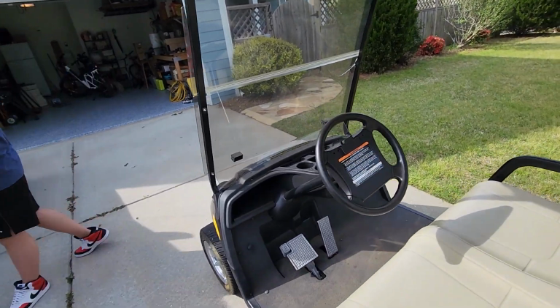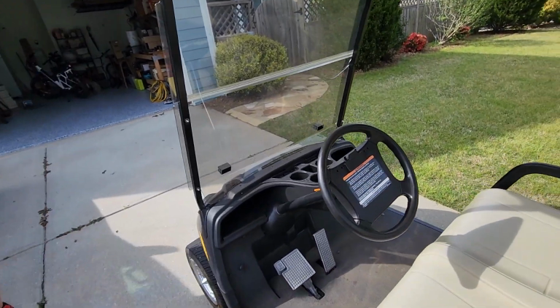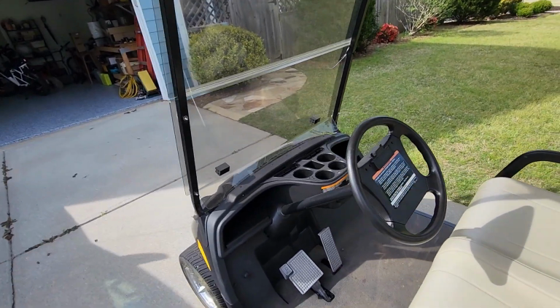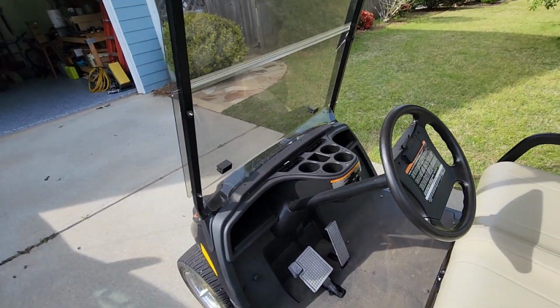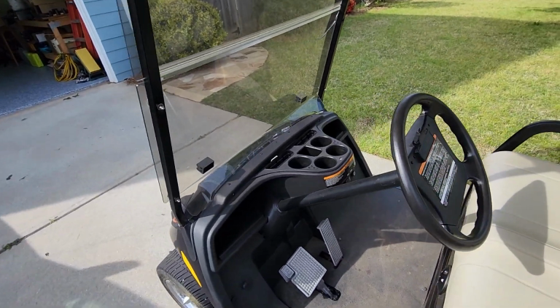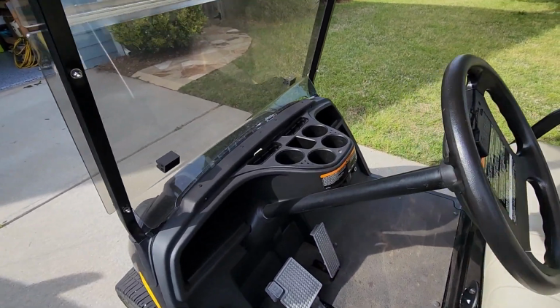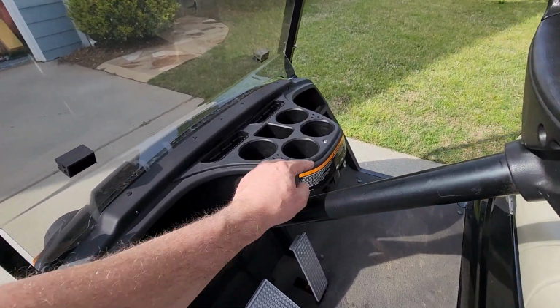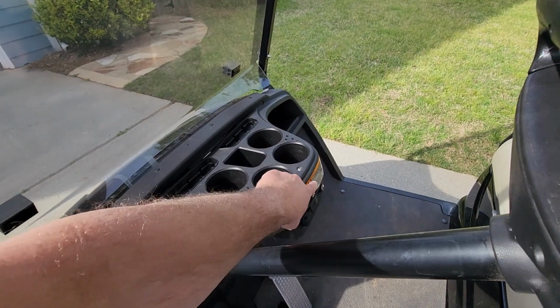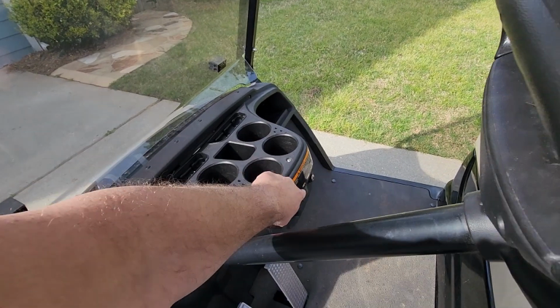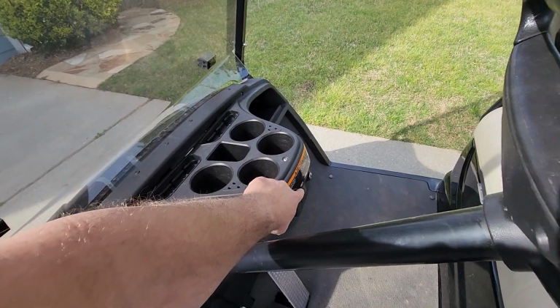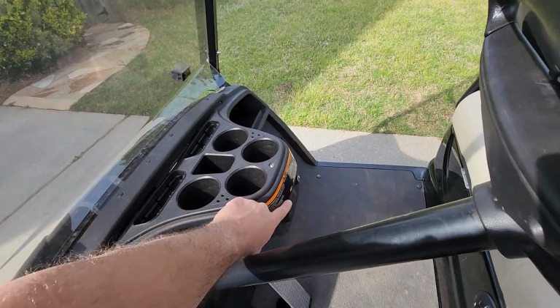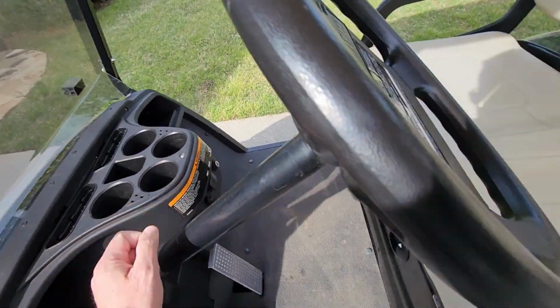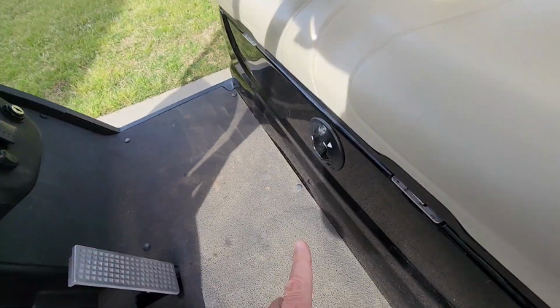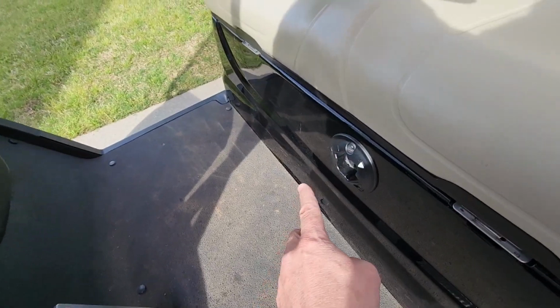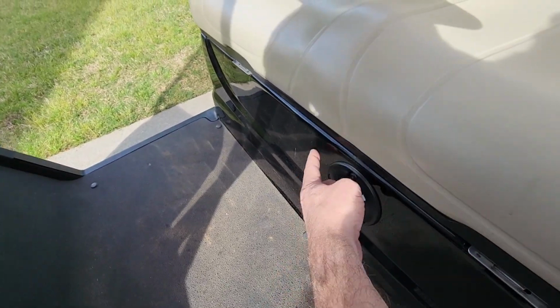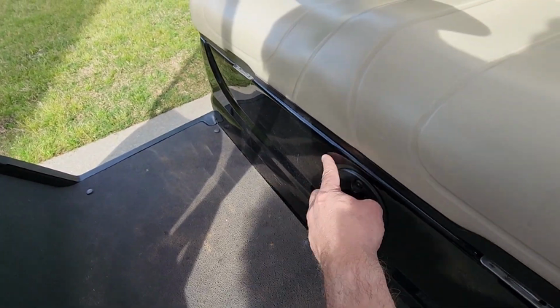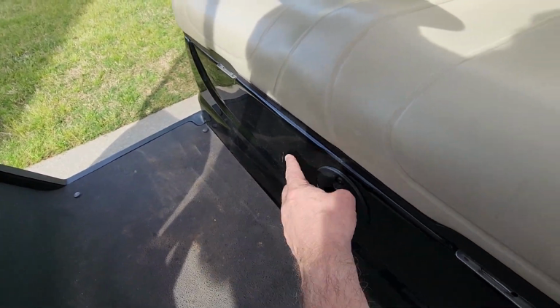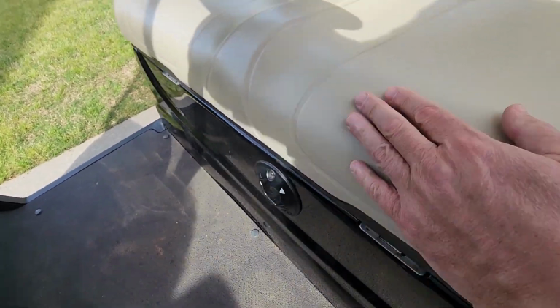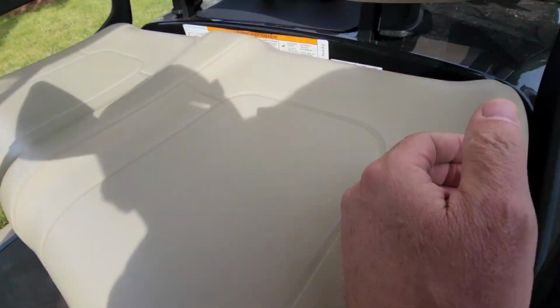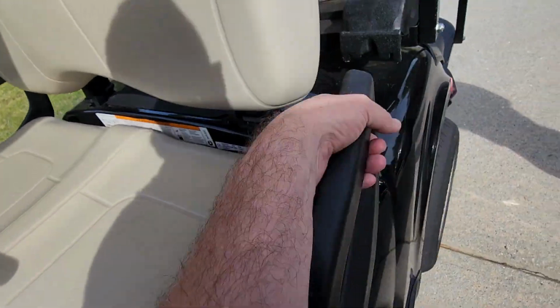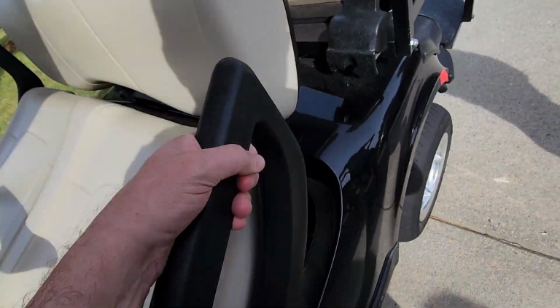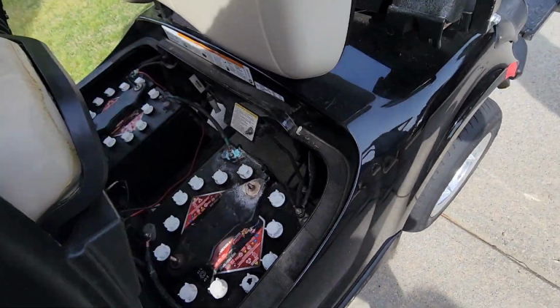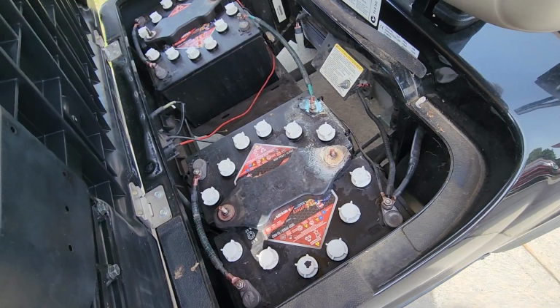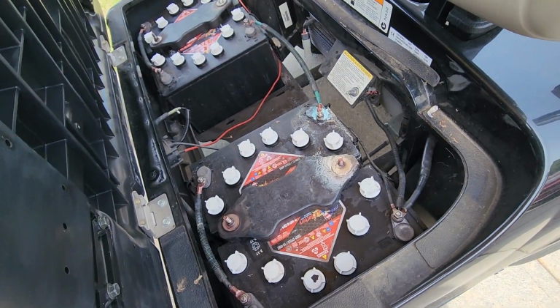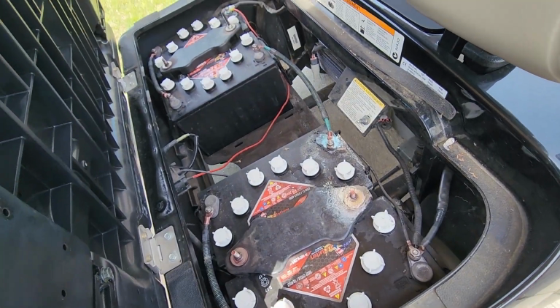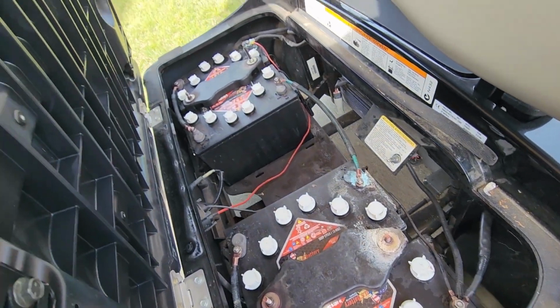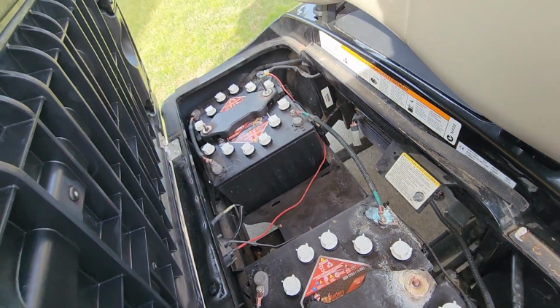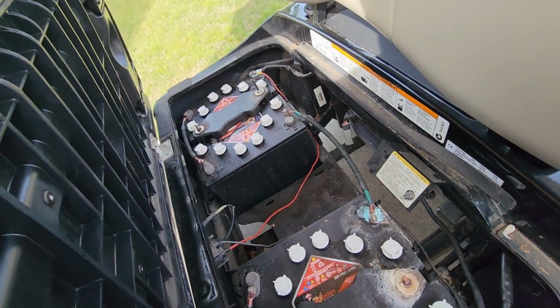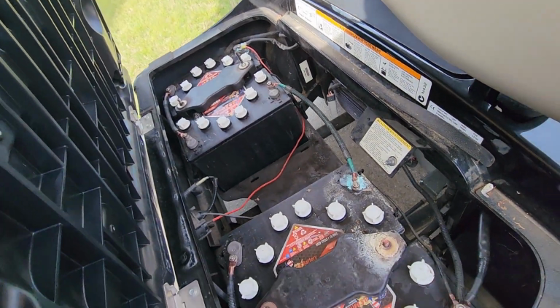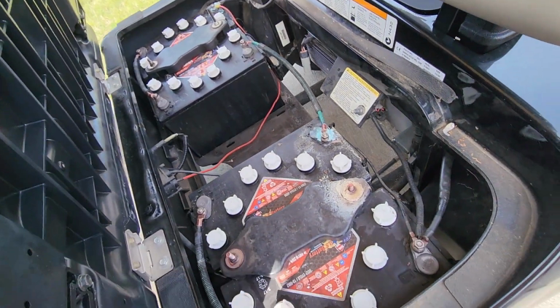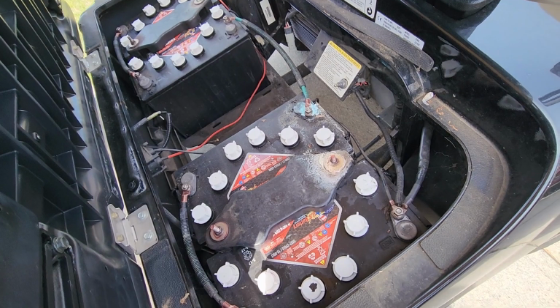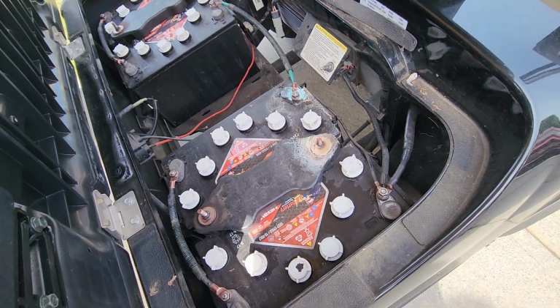Back here we've got some padded armrests with cup holders that we'll be putting on. I've got an electronic gauge to tell how much charge is left — not sure if we'll be mounting that up in here or possibly down here, since the batteries are under here.